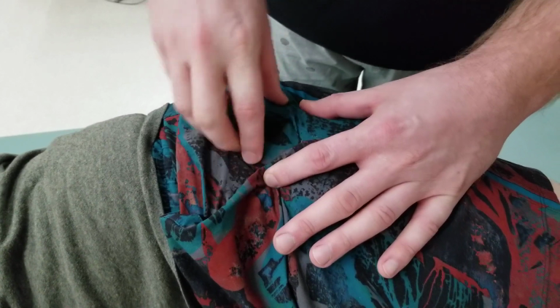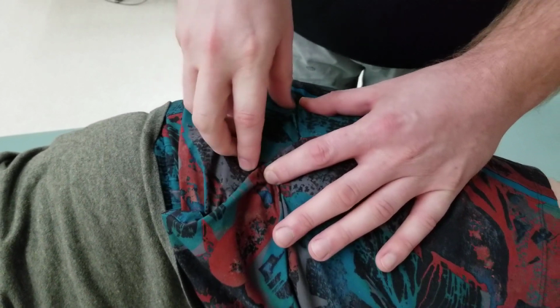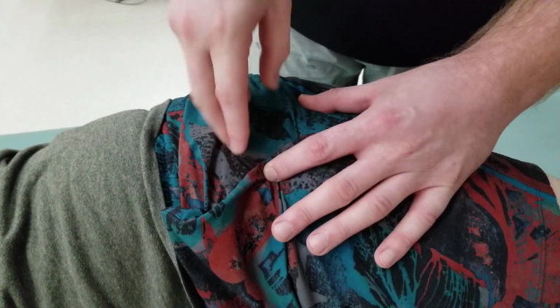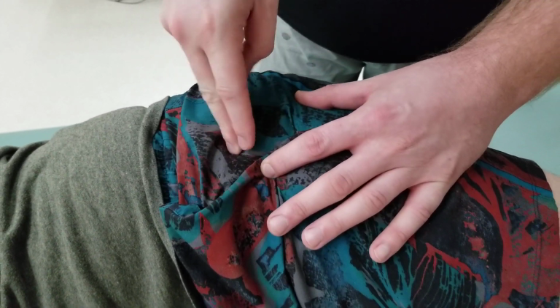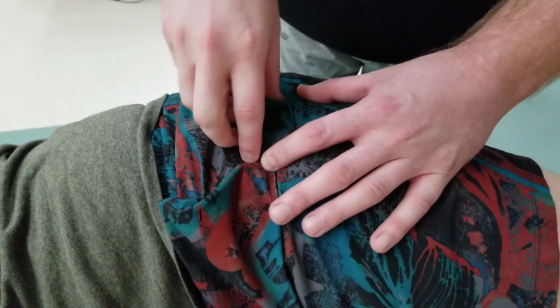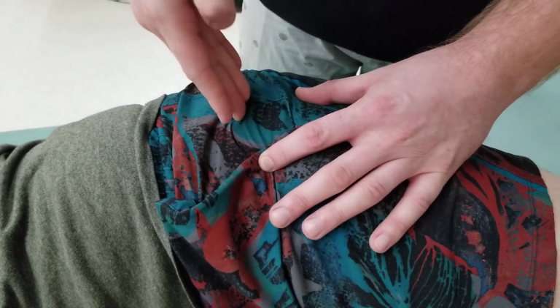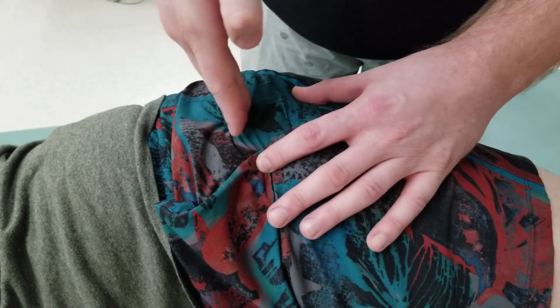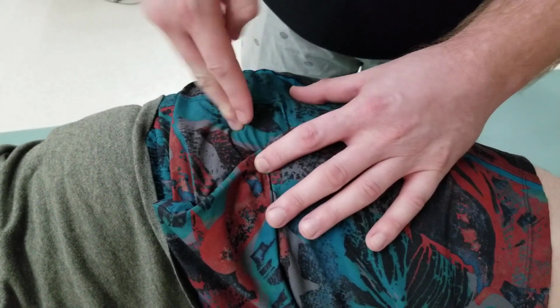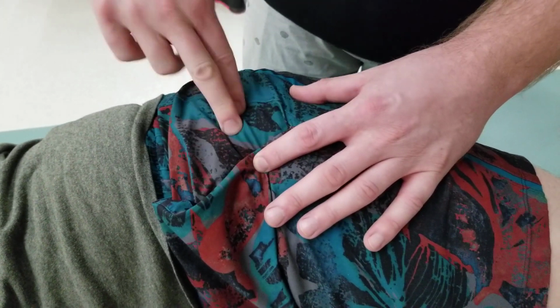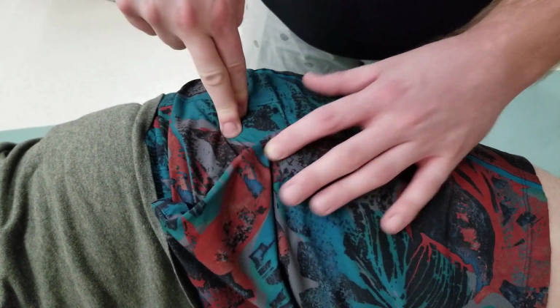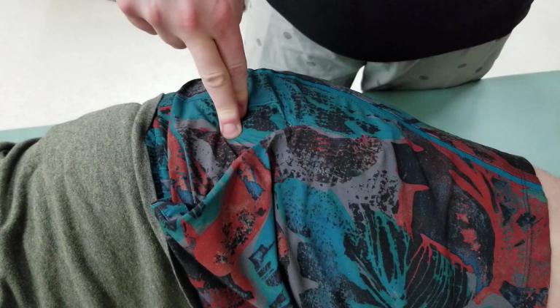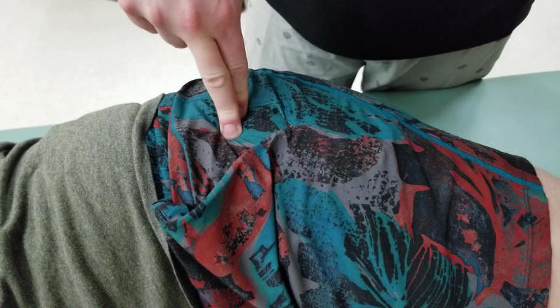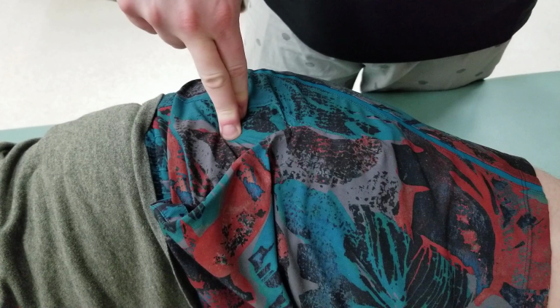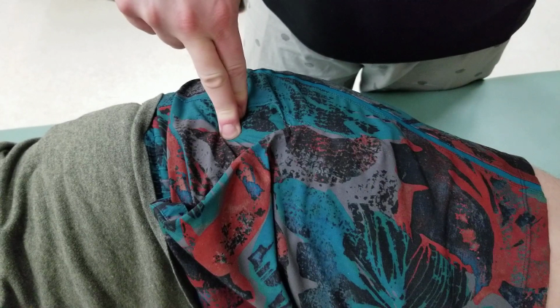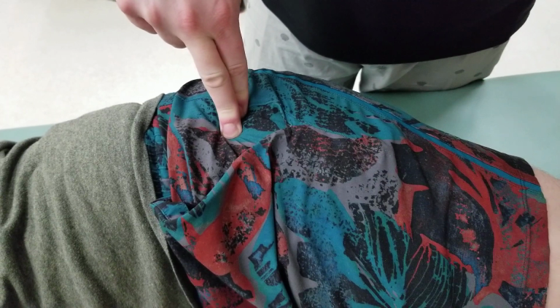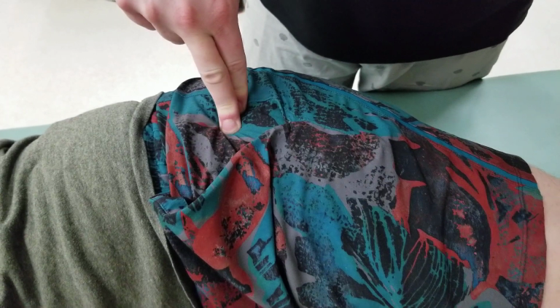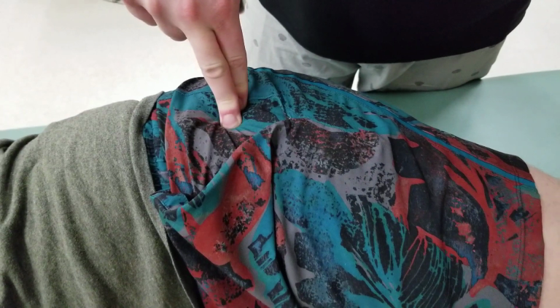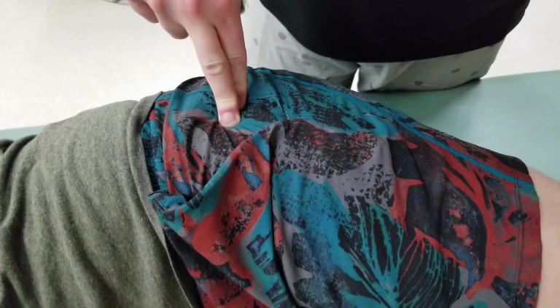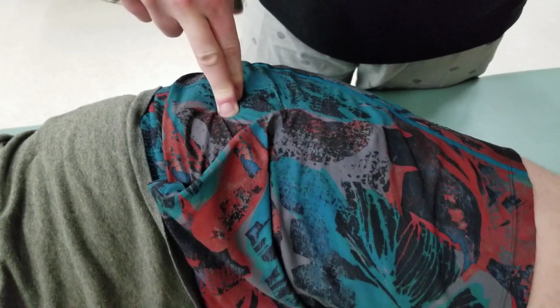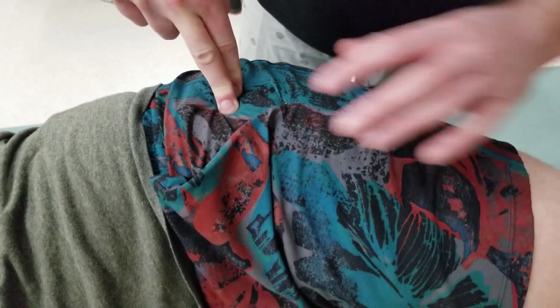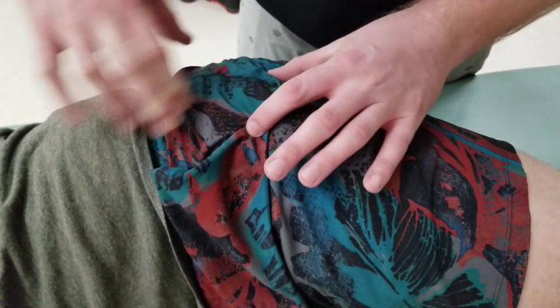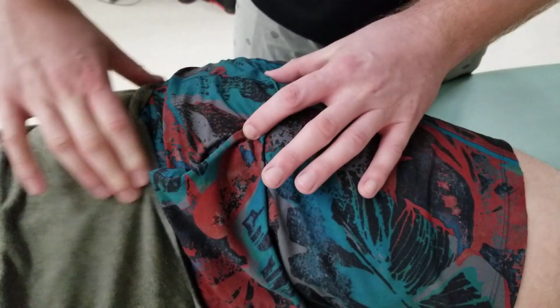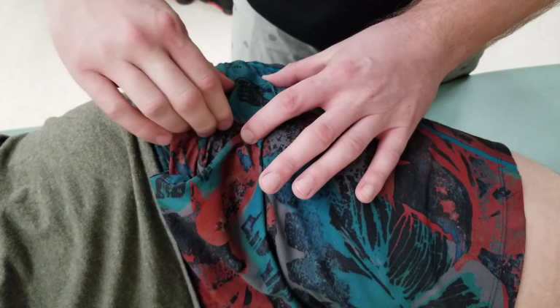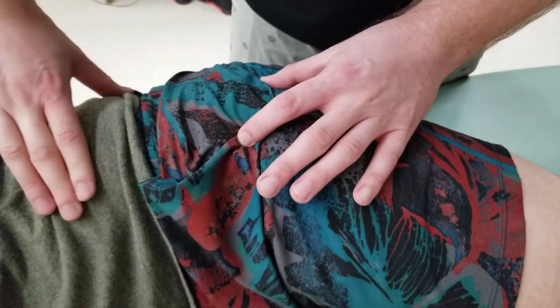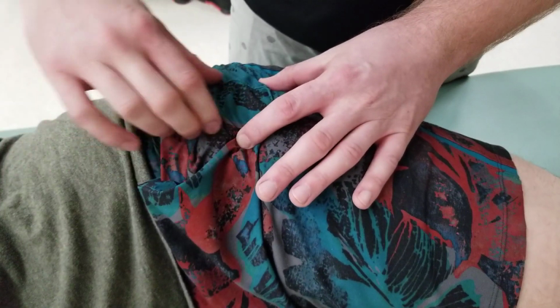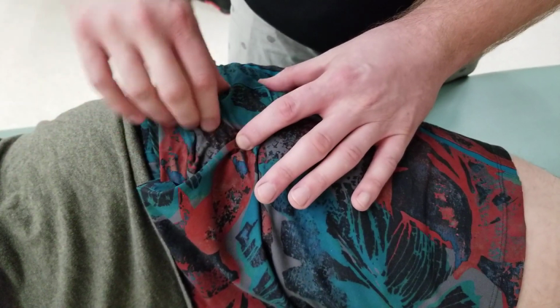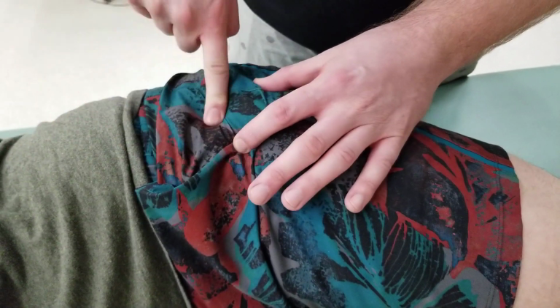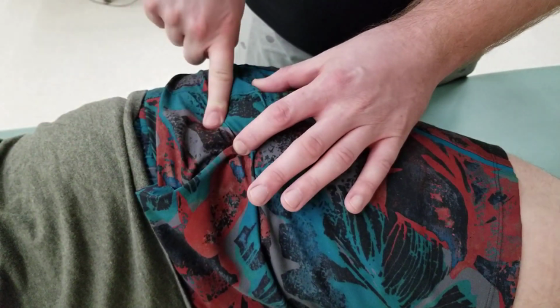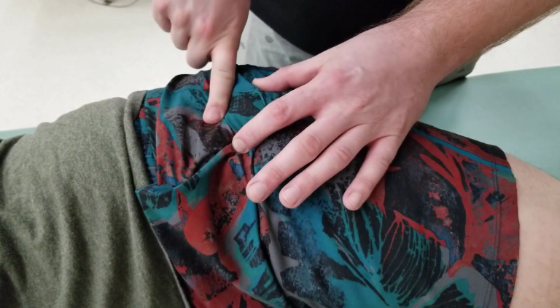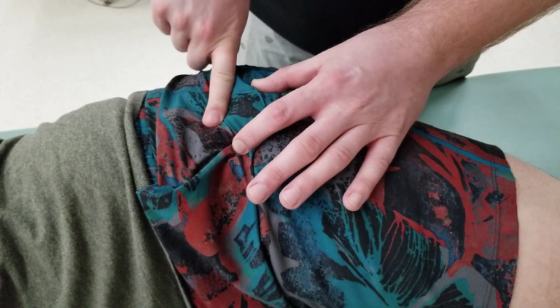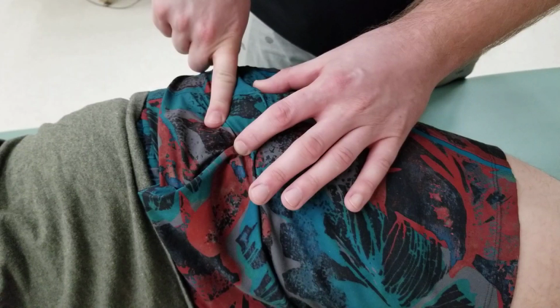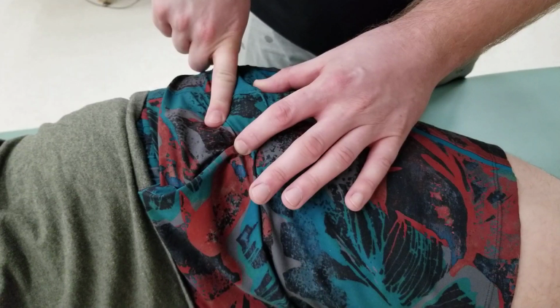Once I've identified the superior part, I'll ask him to abduct his thigh — and that will be an insertion of gluteus medius onto that surface.